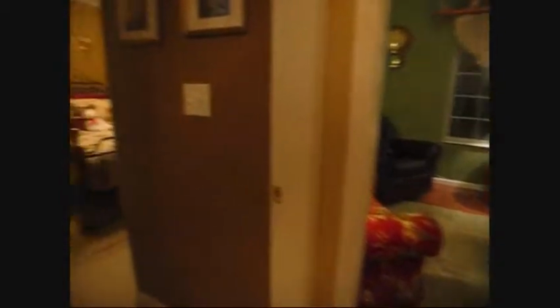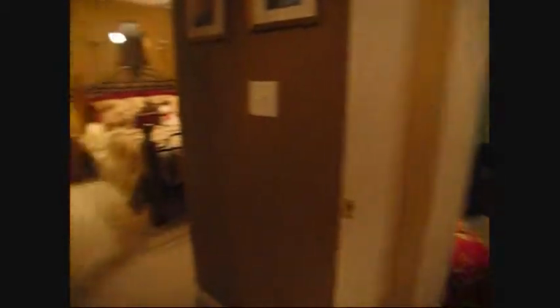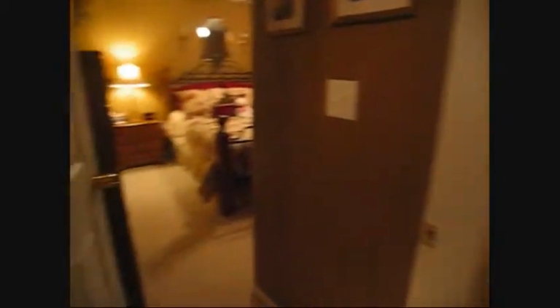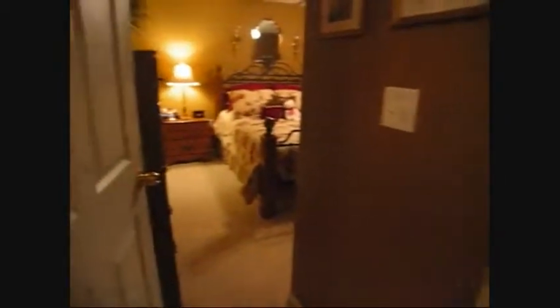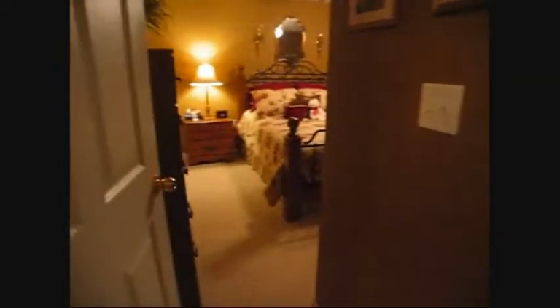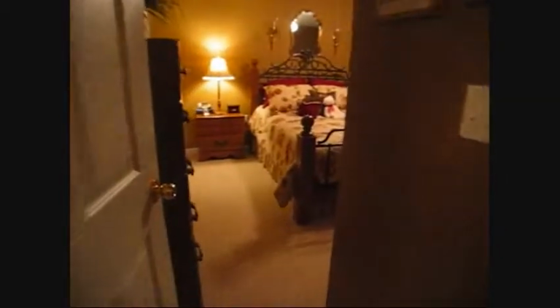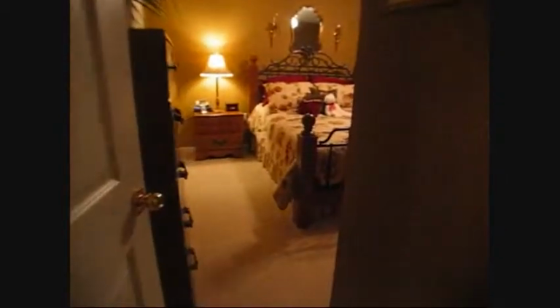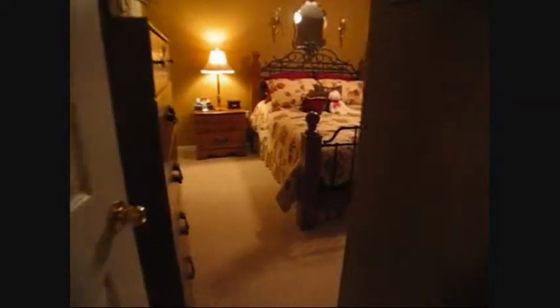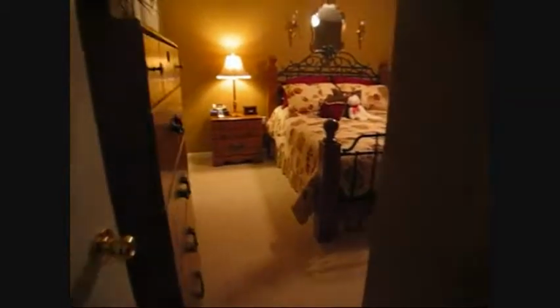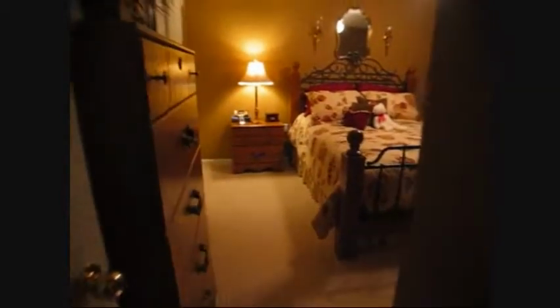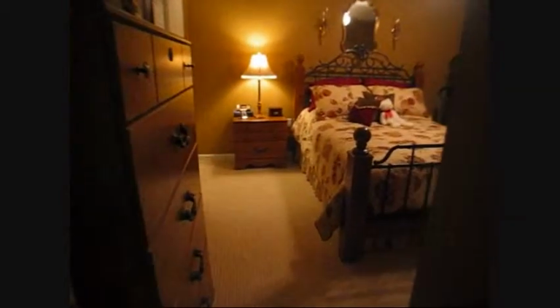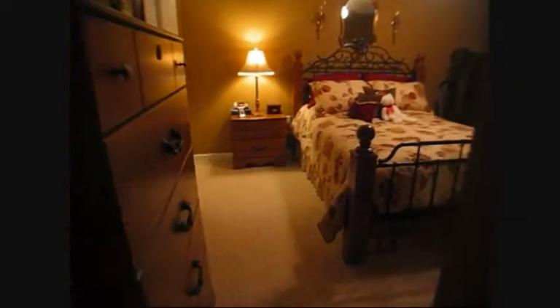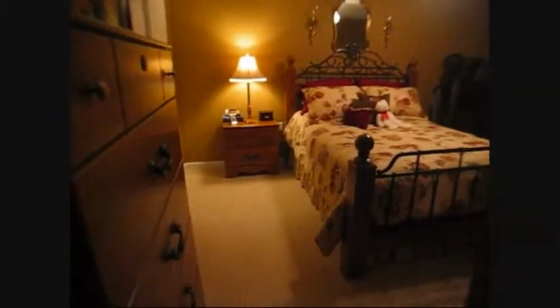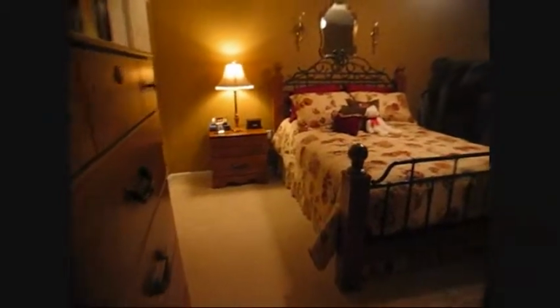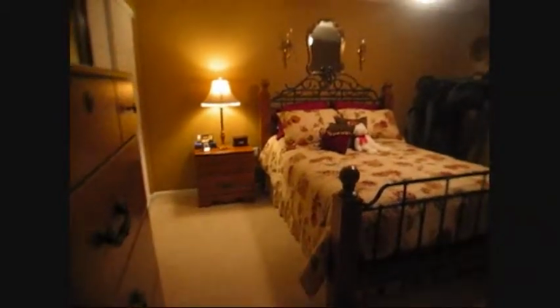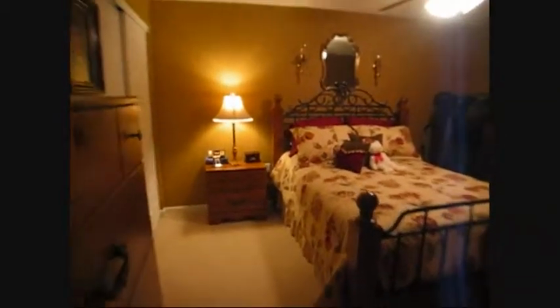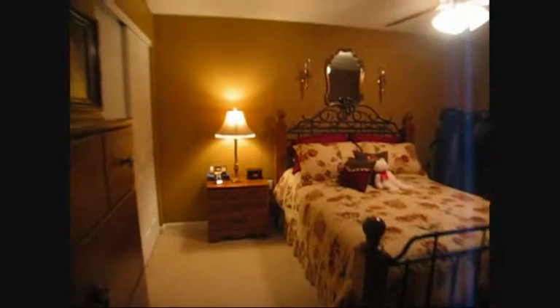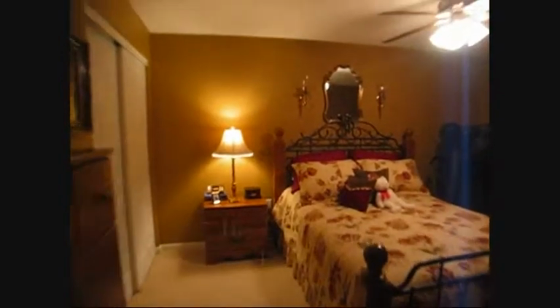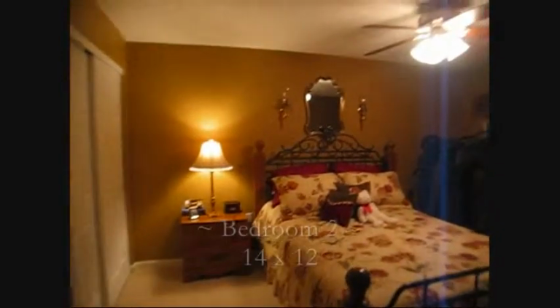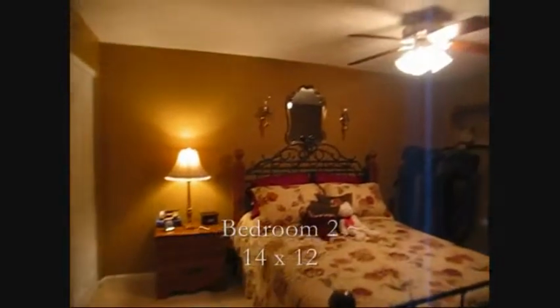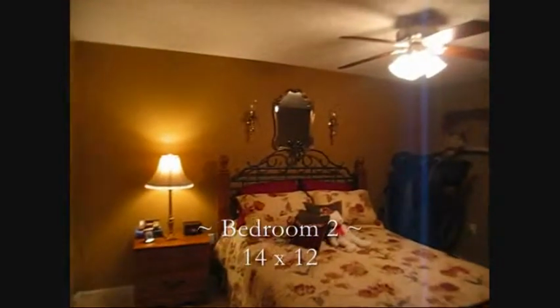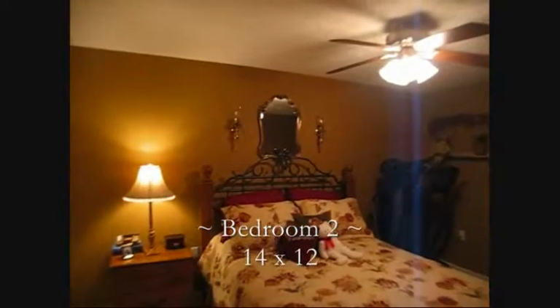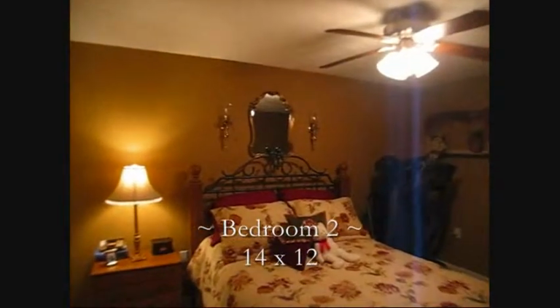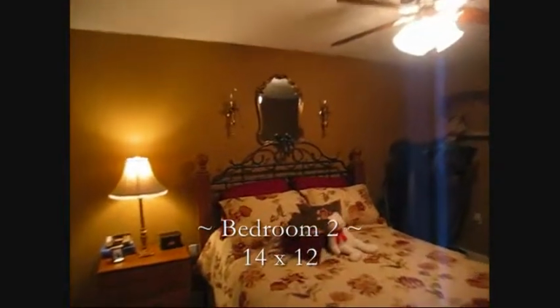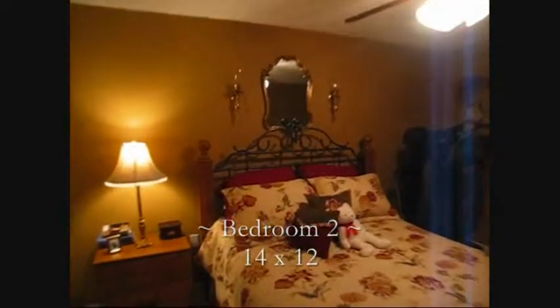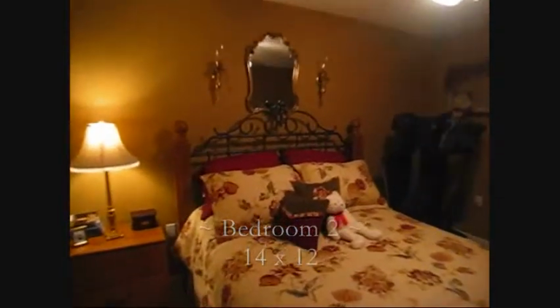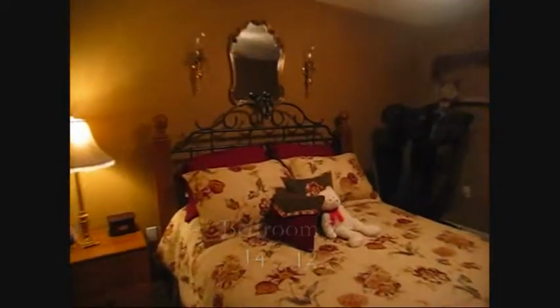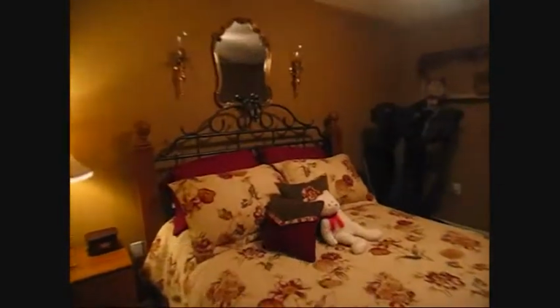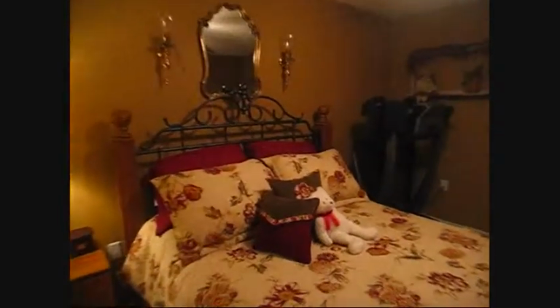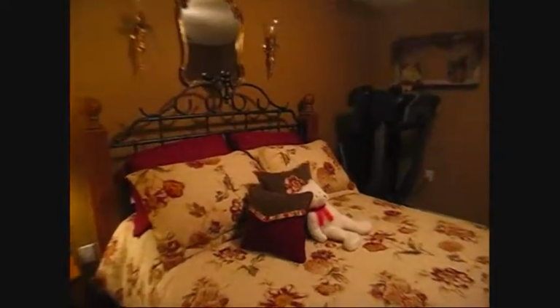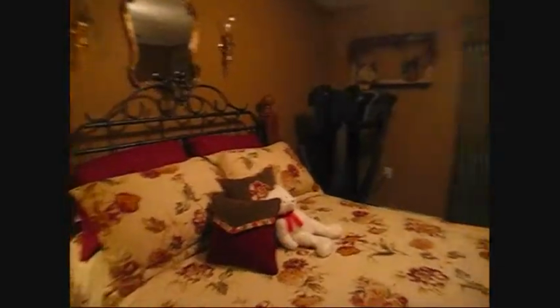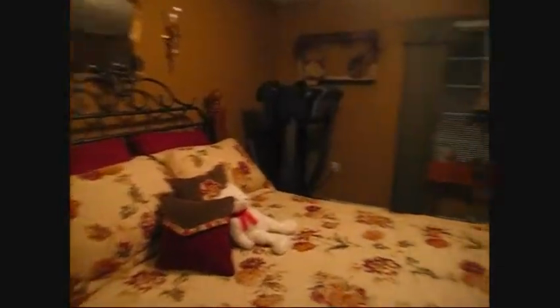Bedroom 2 features upgraded carpeting — very attractive.